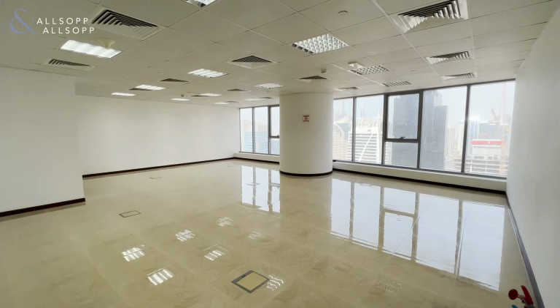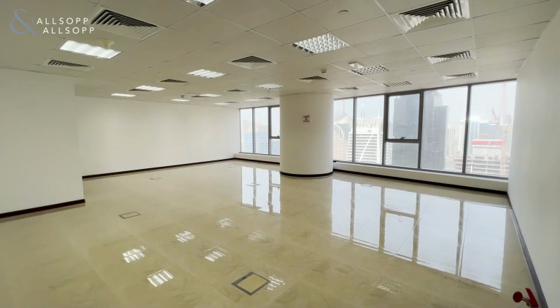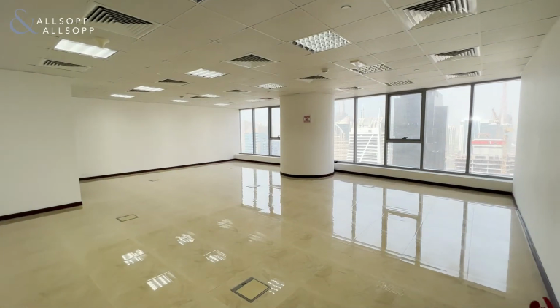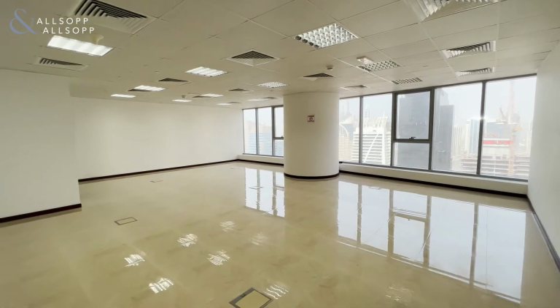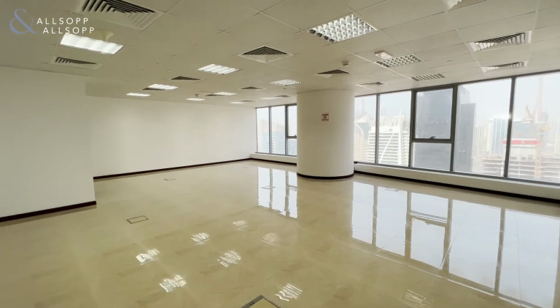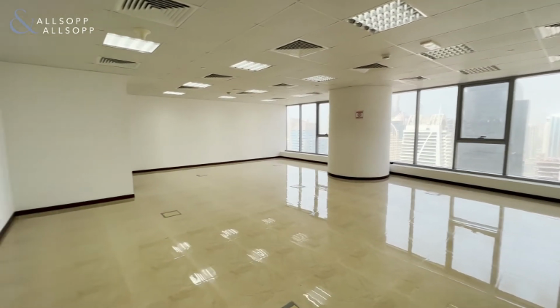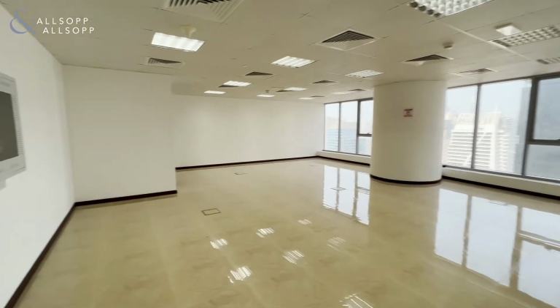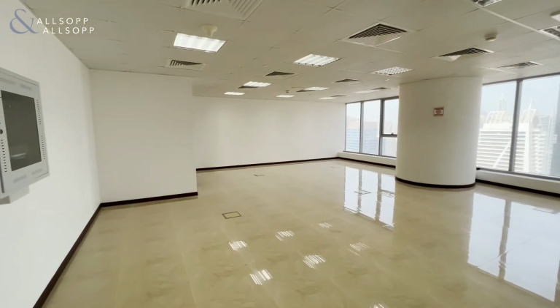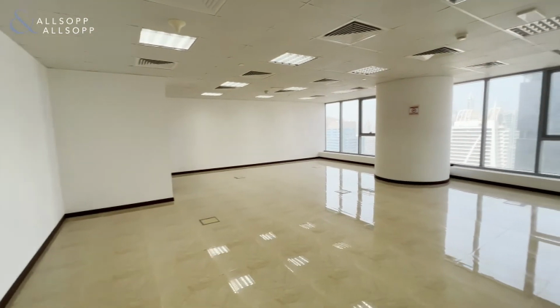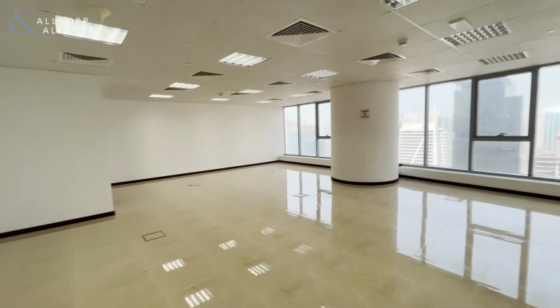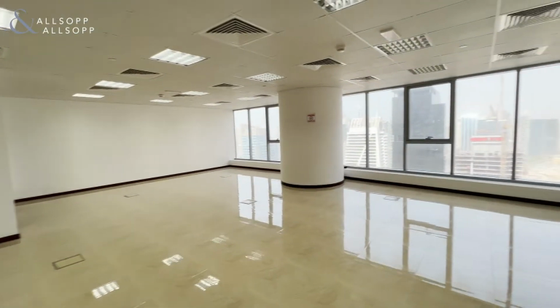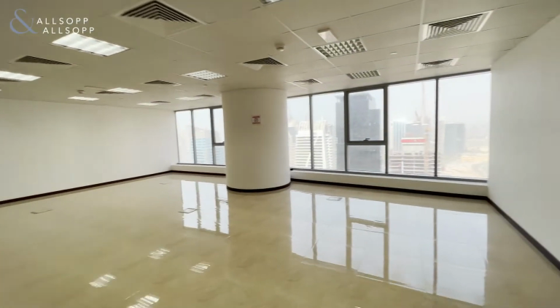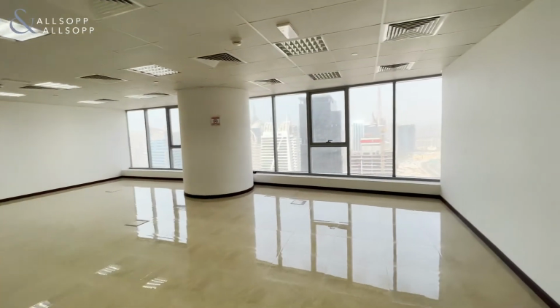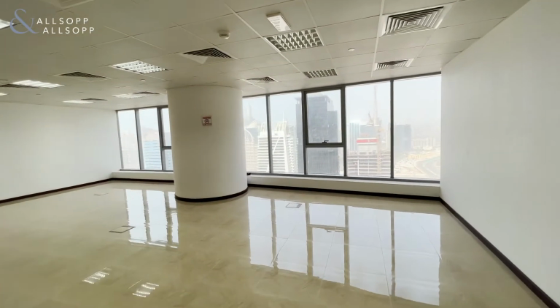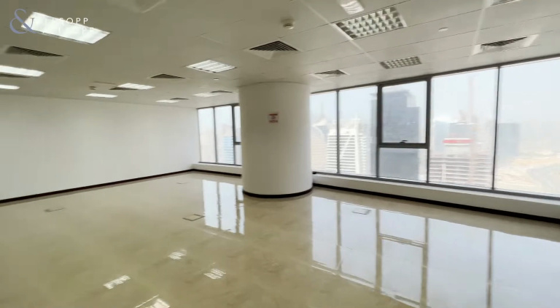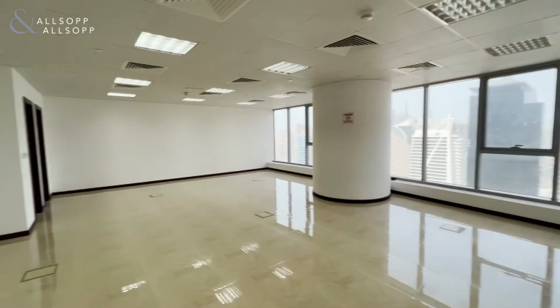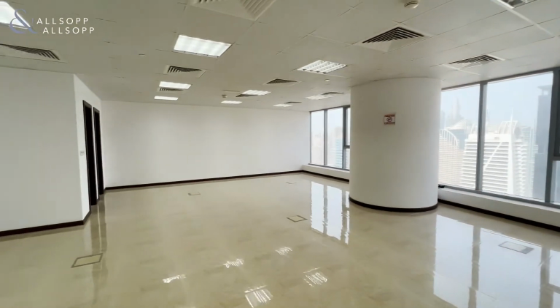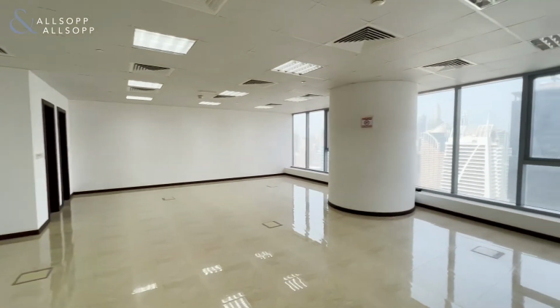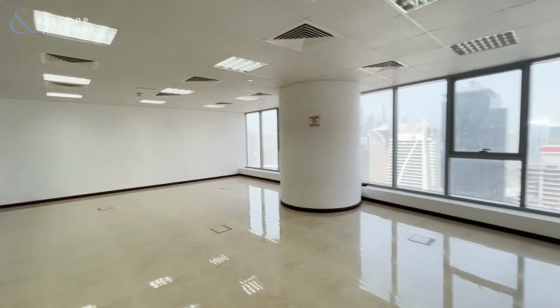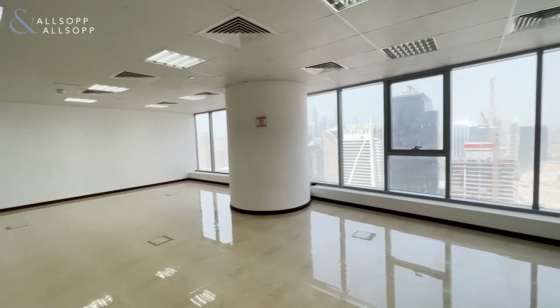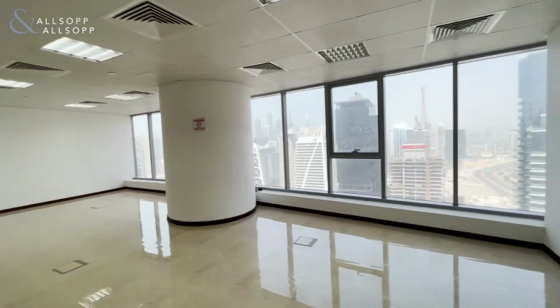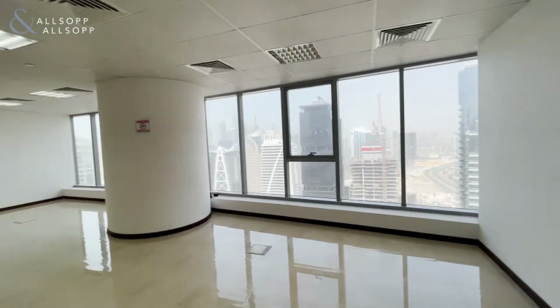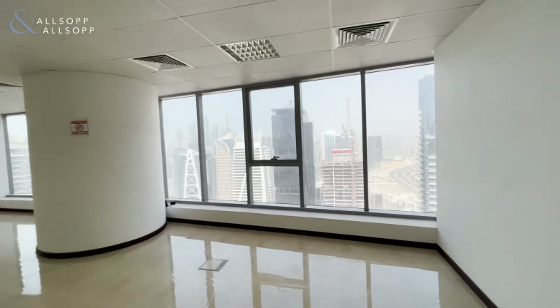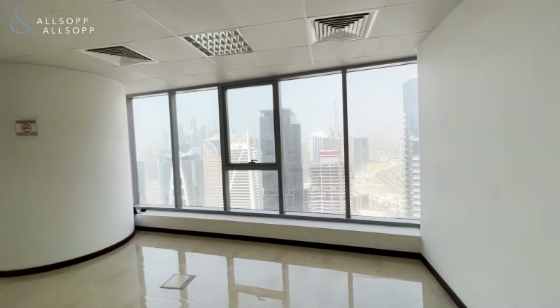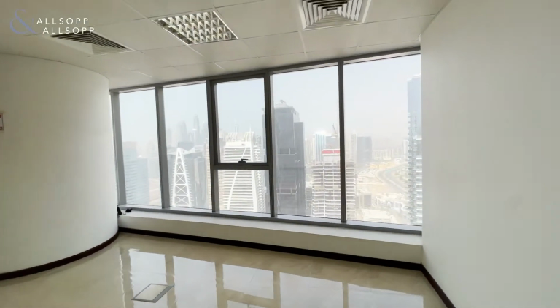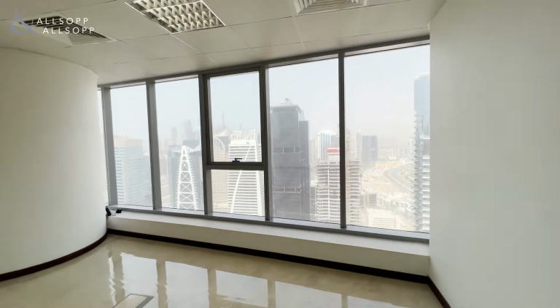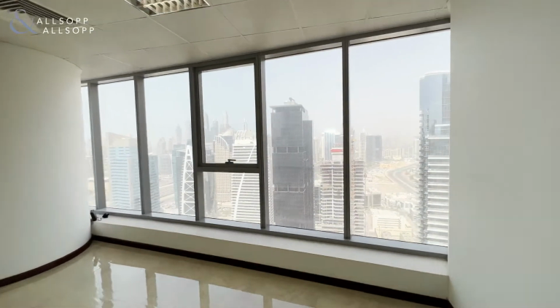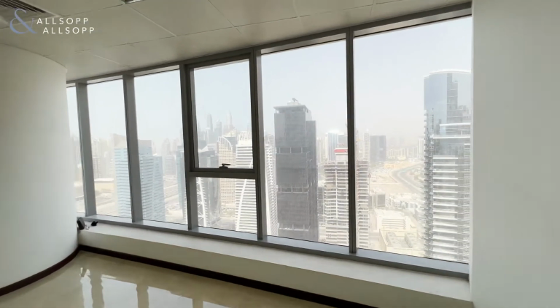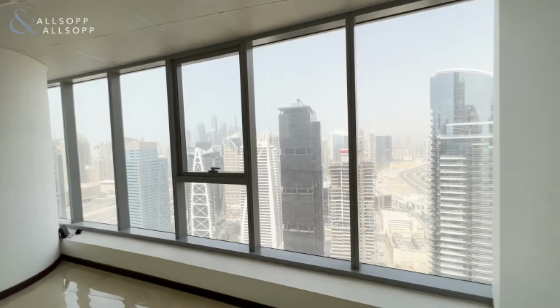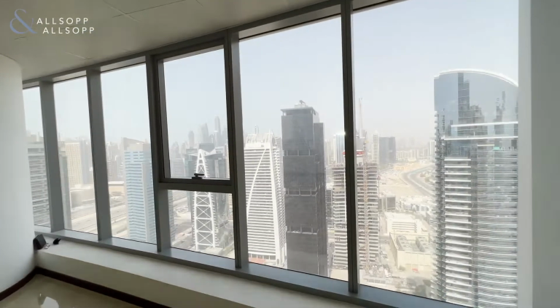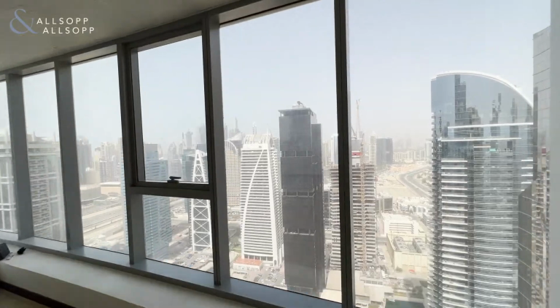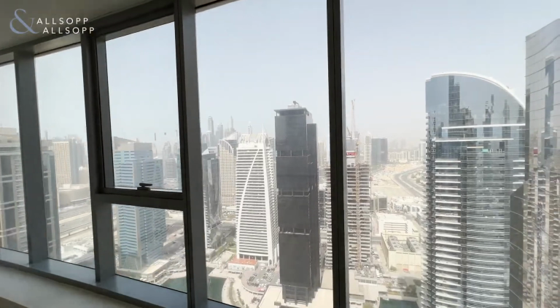Good afternoon, this is Luke Smith with Osop and Osop Real Estate, and I'm here to show you an office today in Platinum Tower — 923 square feet in total. The office, as you can see, is on a high floor and it boasts marina and lake views.